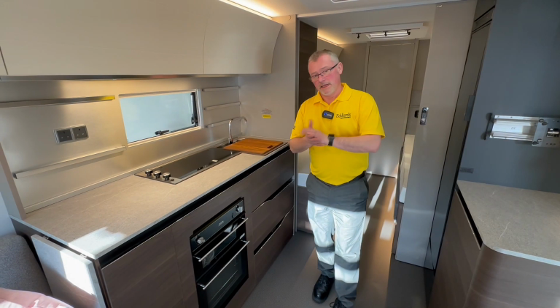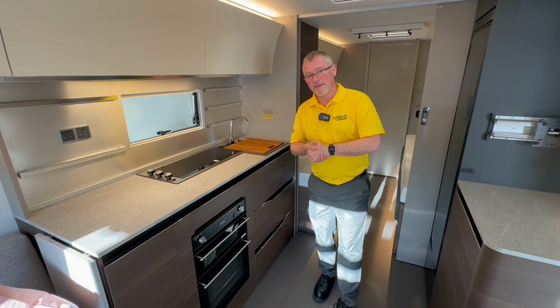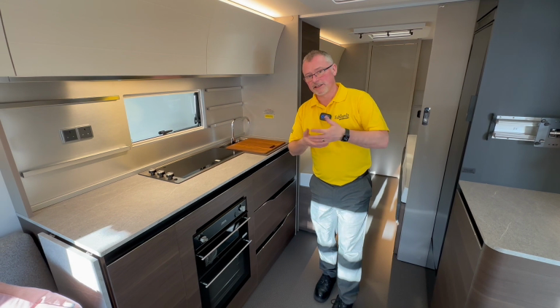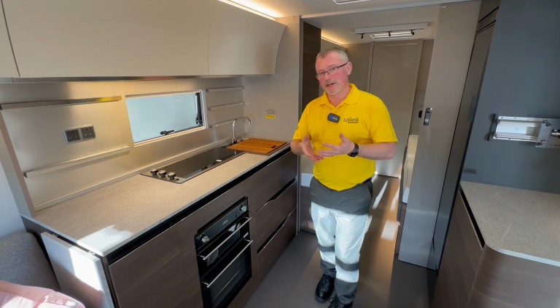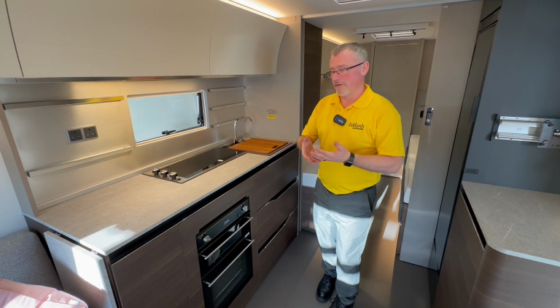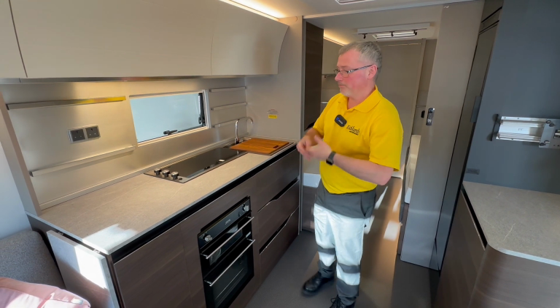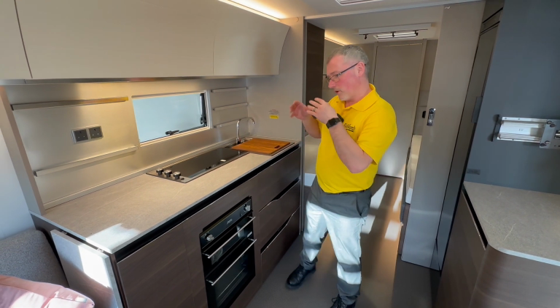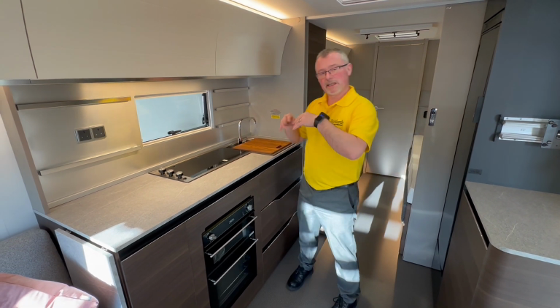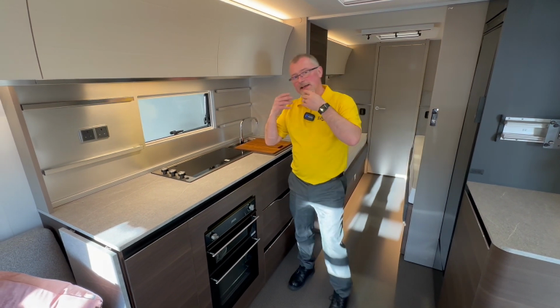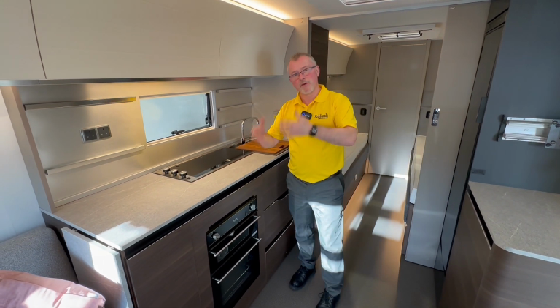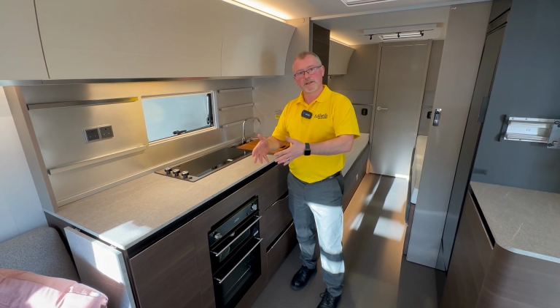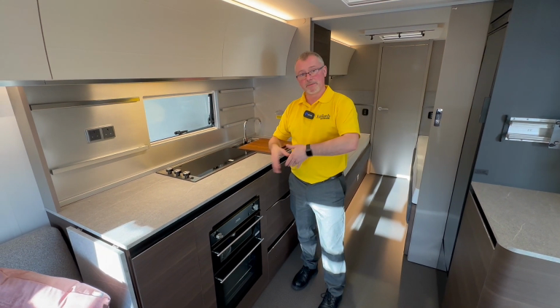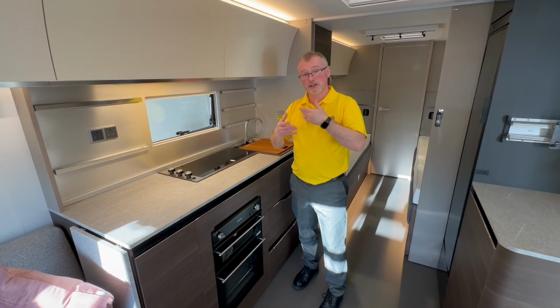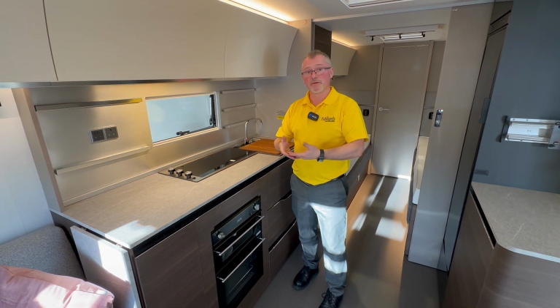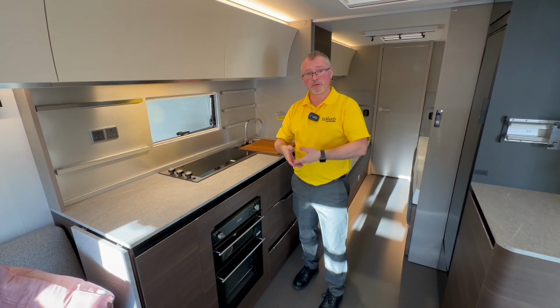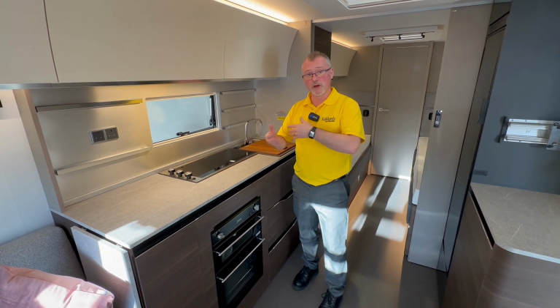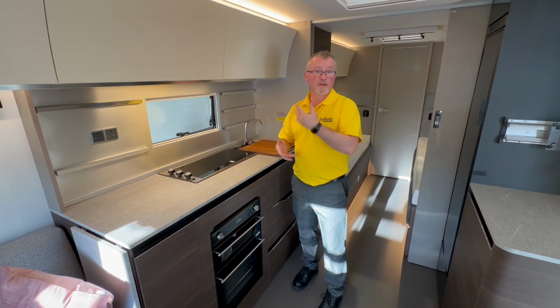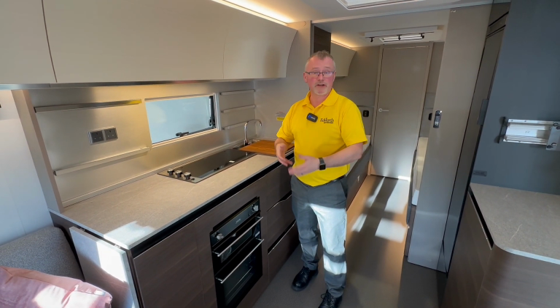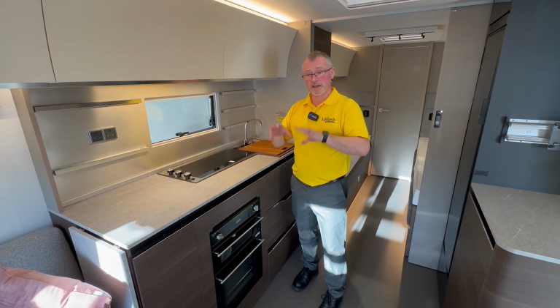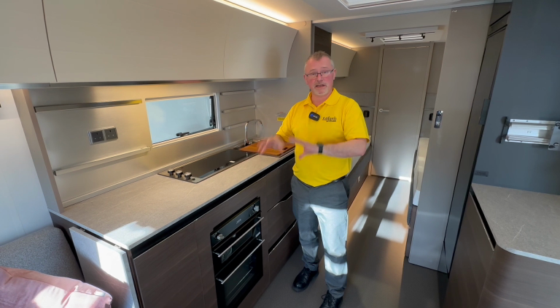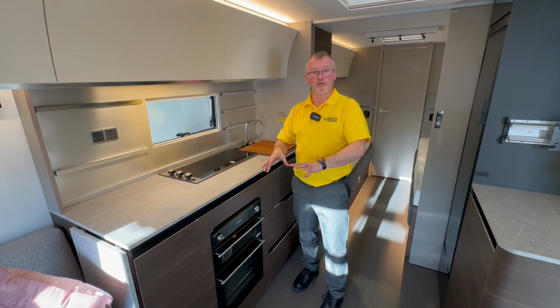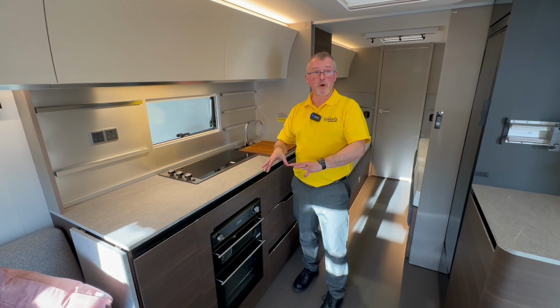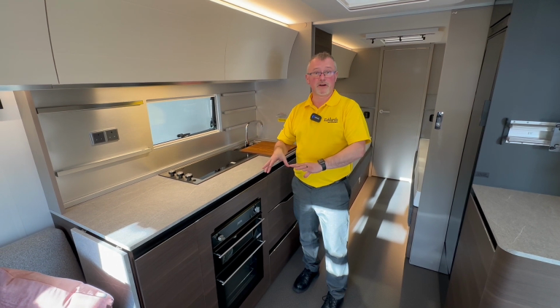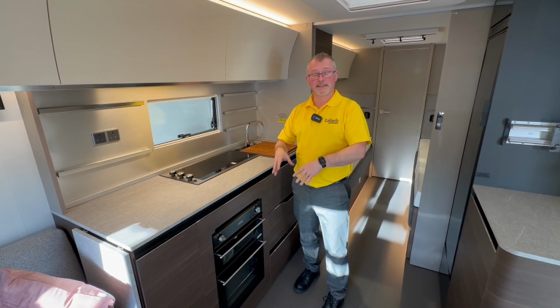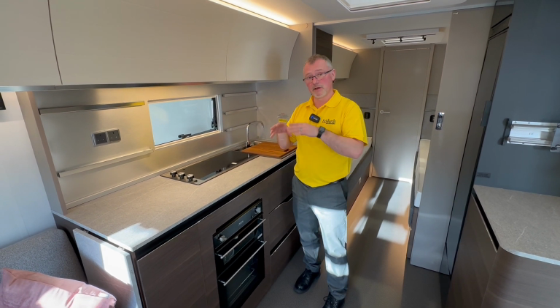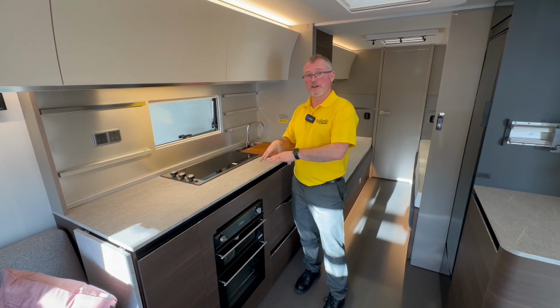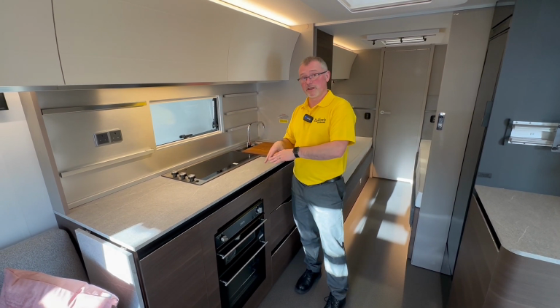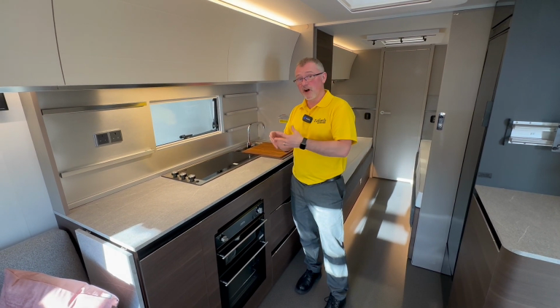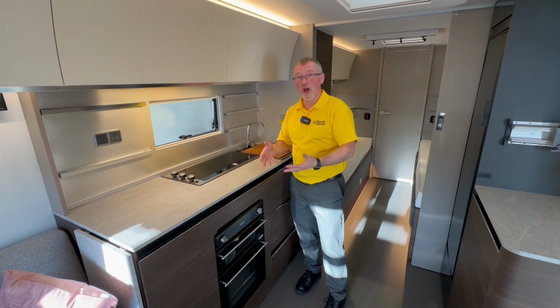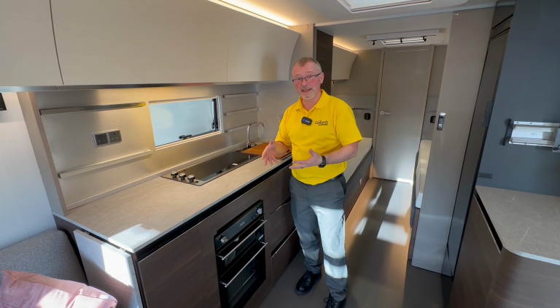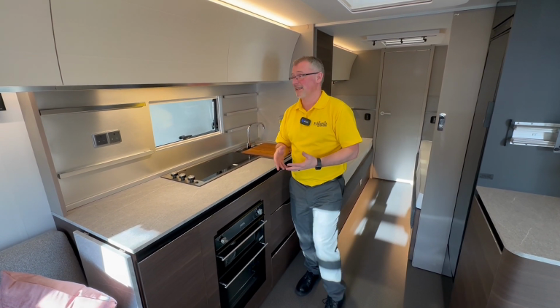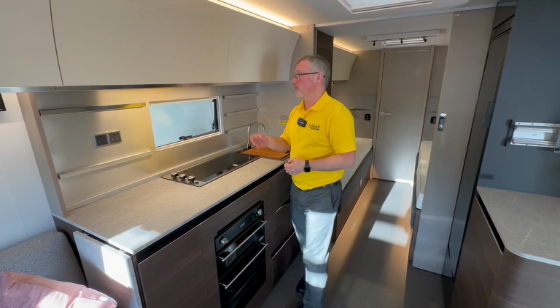In the kitchen of the caravan, obviously if you're plugged into the mains certain things will work on the electric, as well as working on gas. Now a lot of the appliances are only gas anyway.